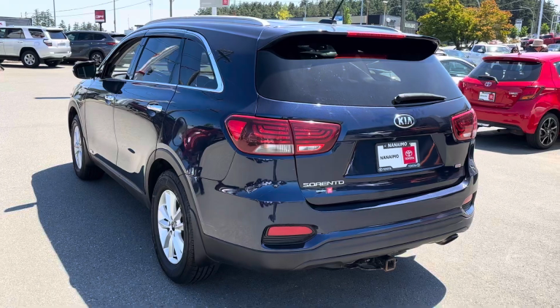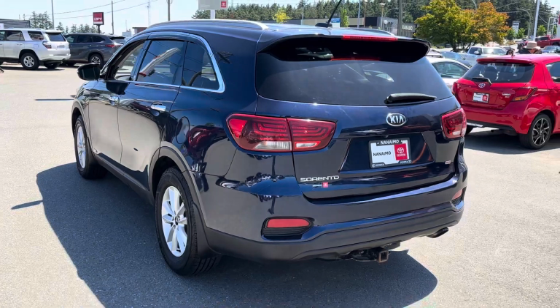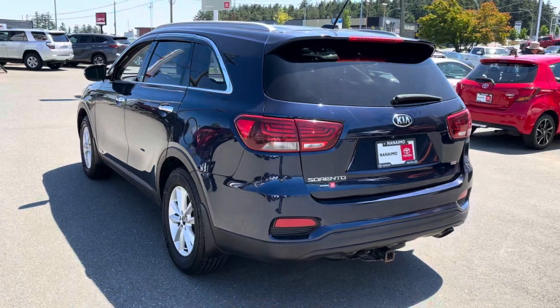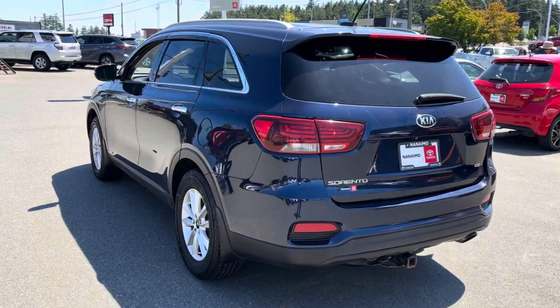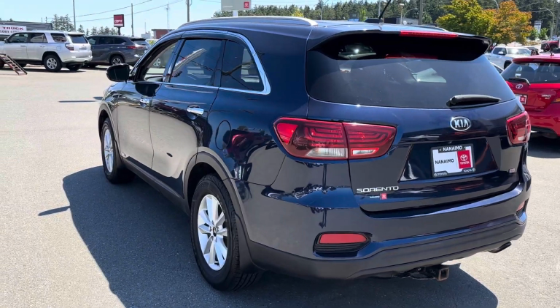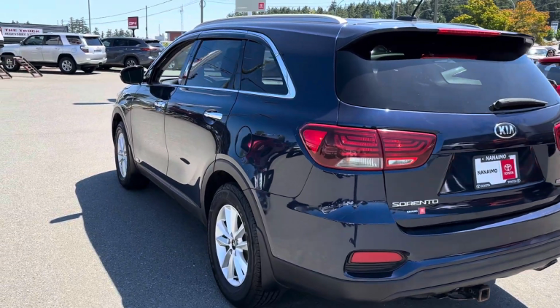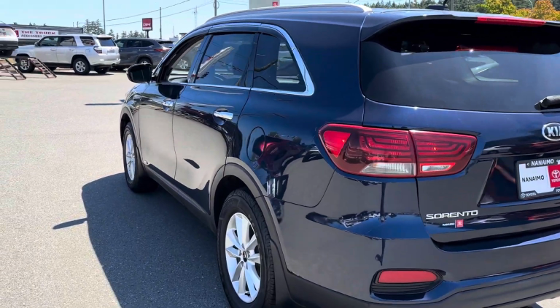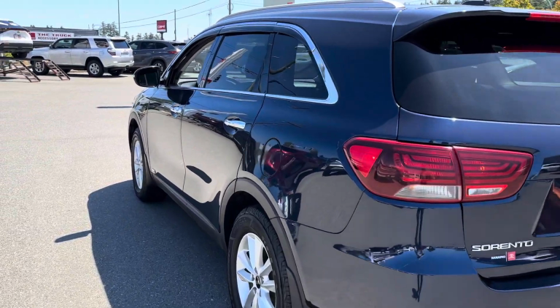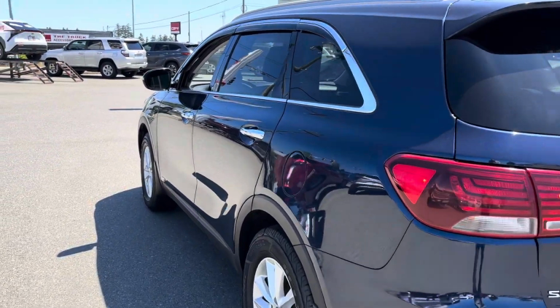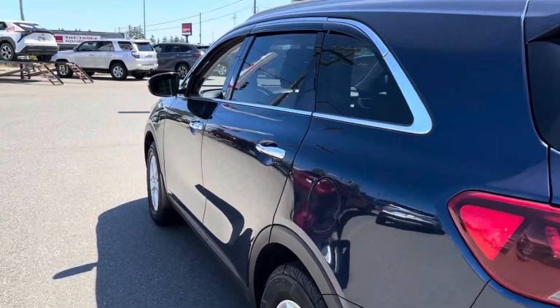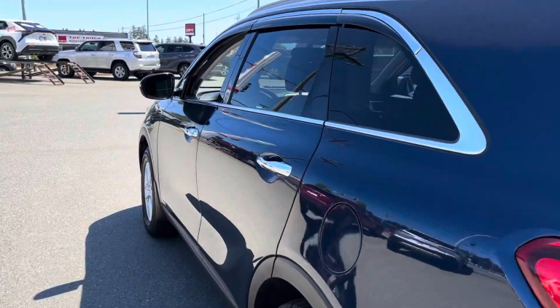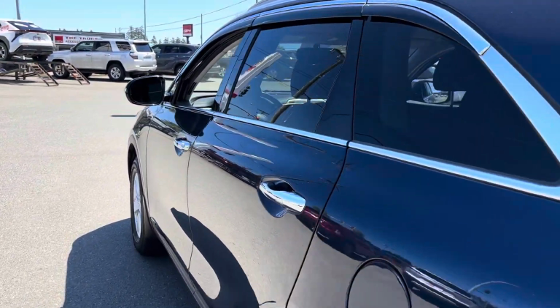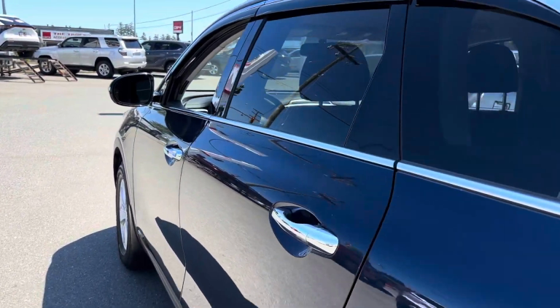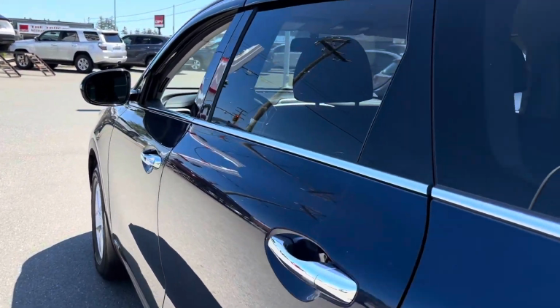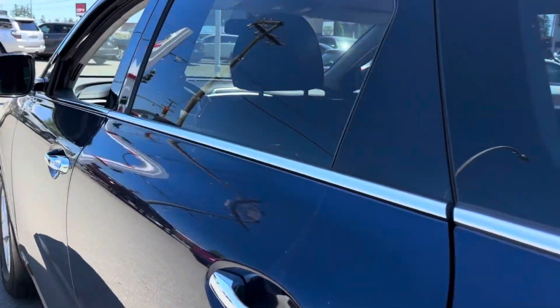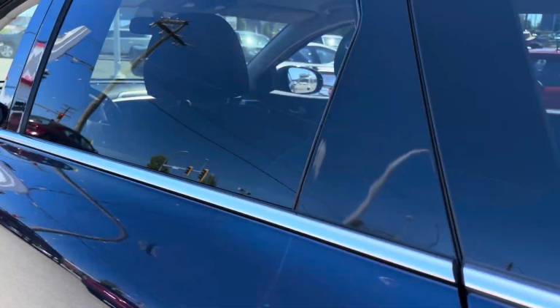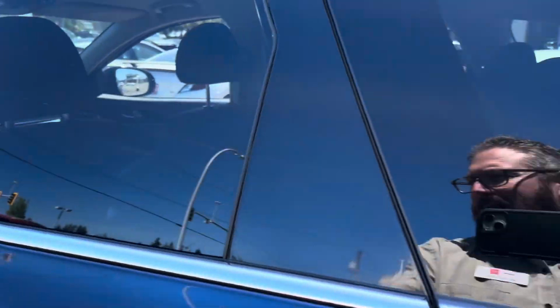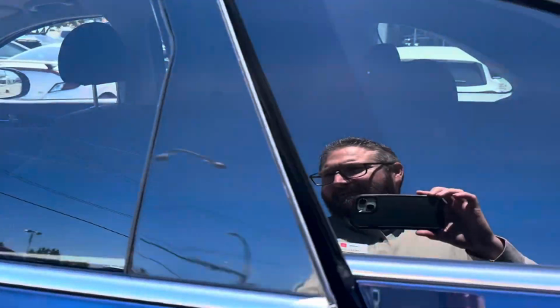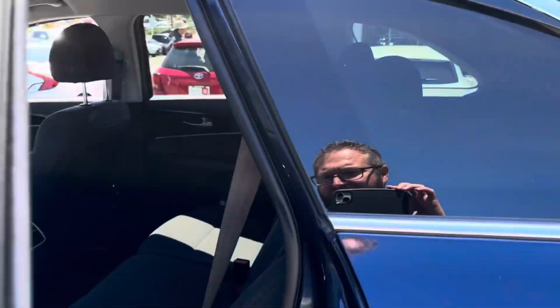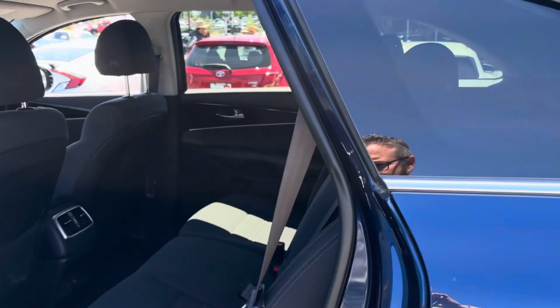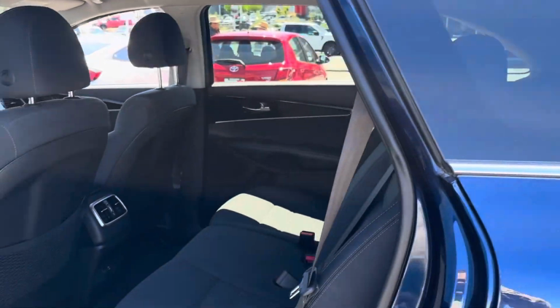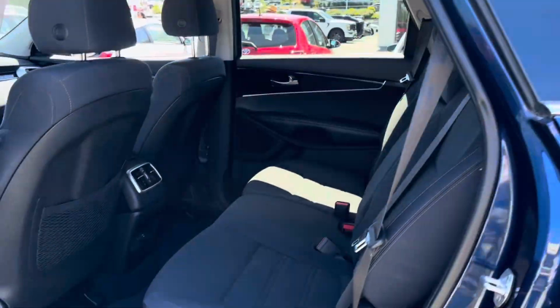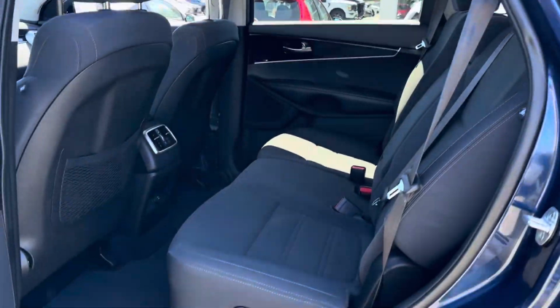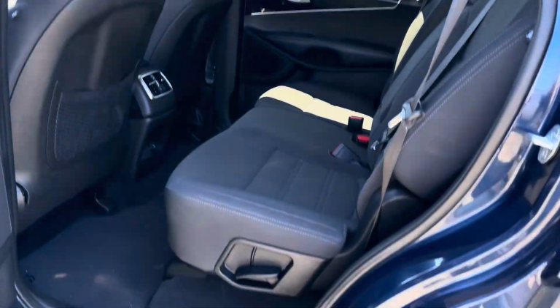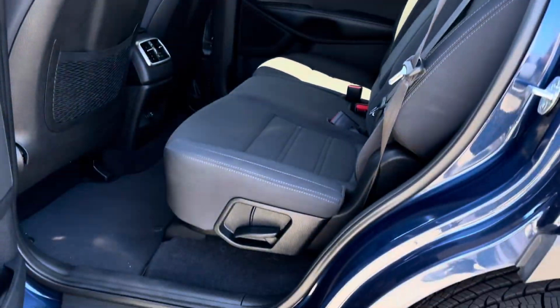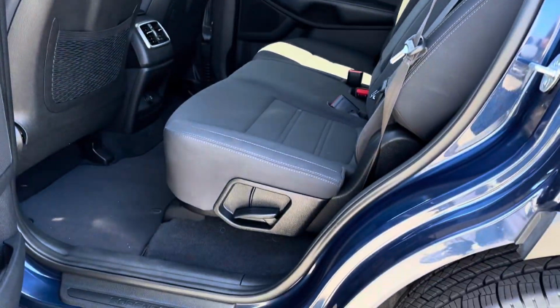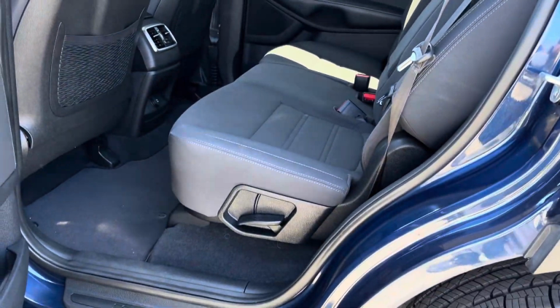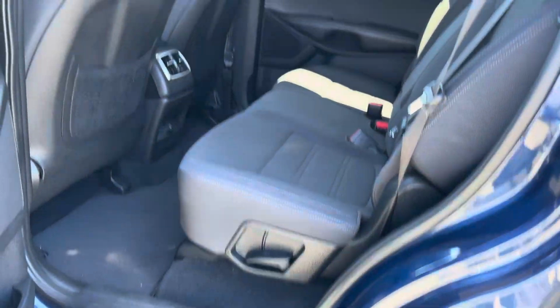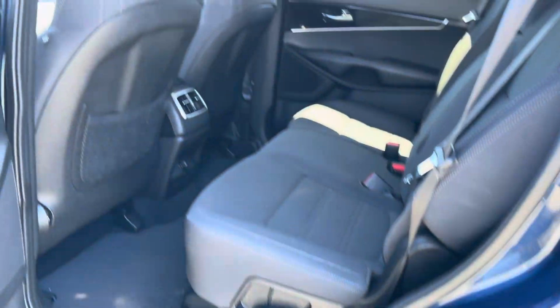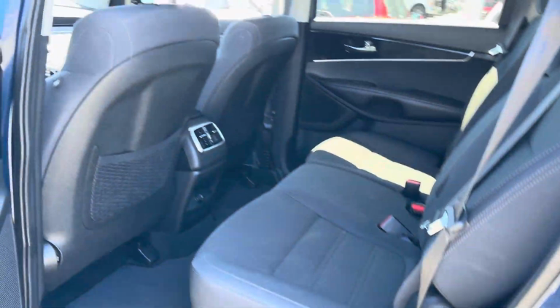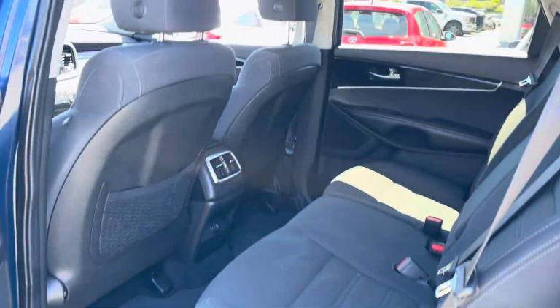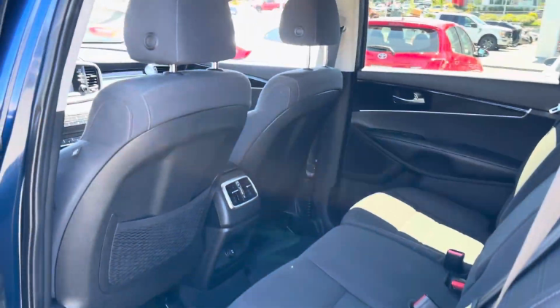It's got roof racks in case you want to put a mount up there. Passive entry. Comfortable seating.